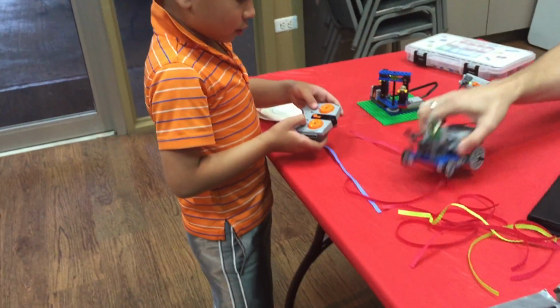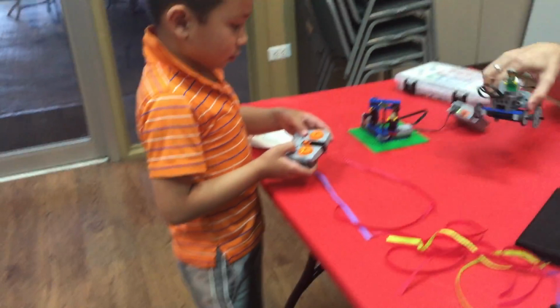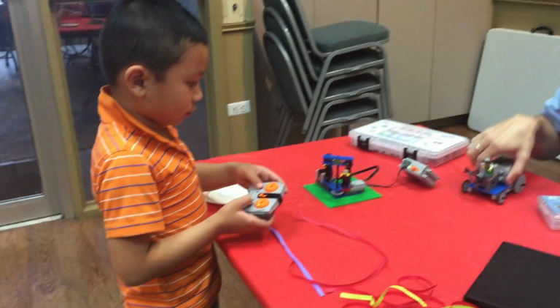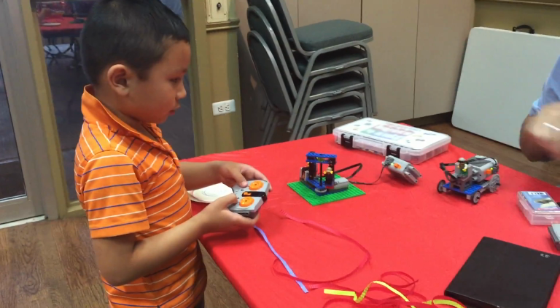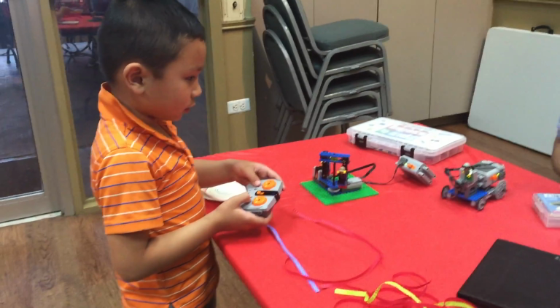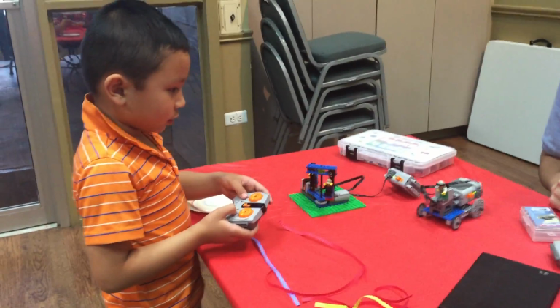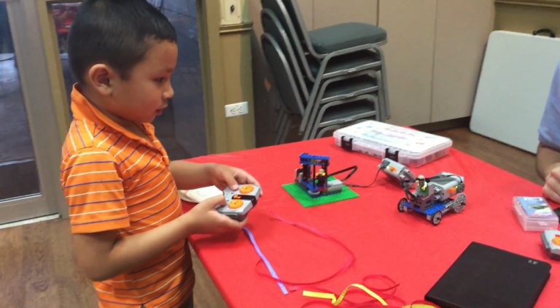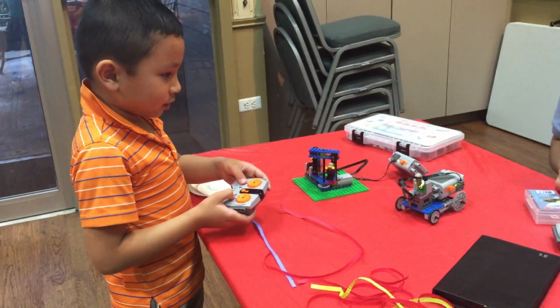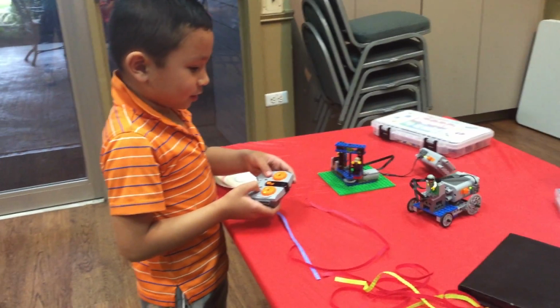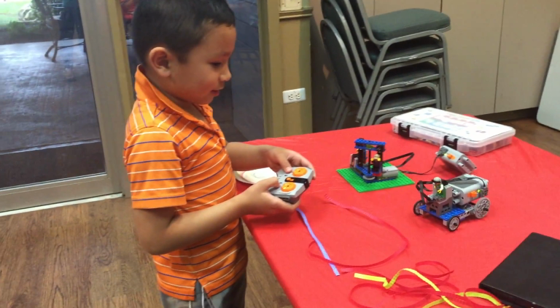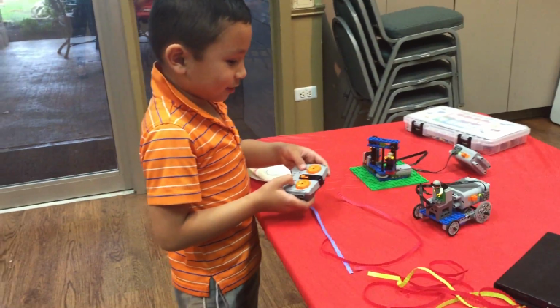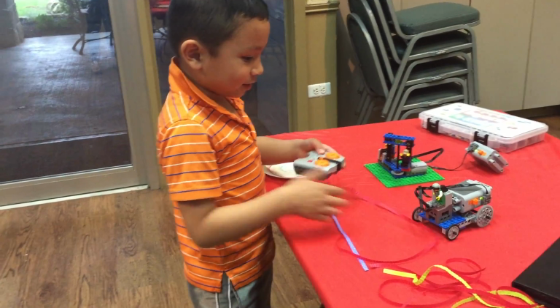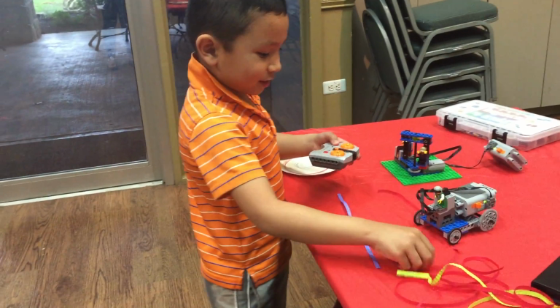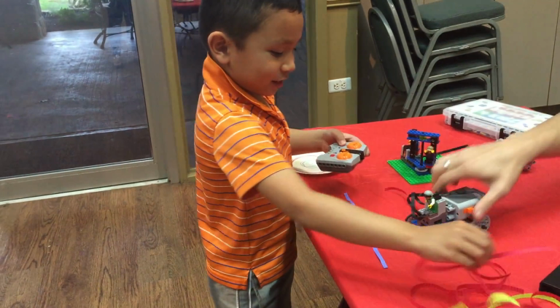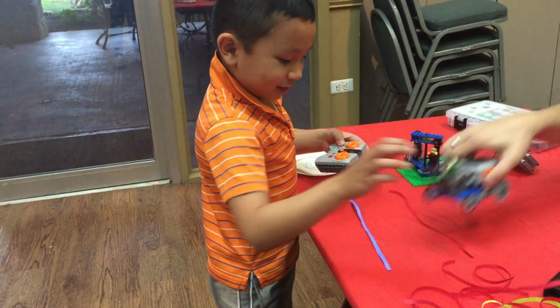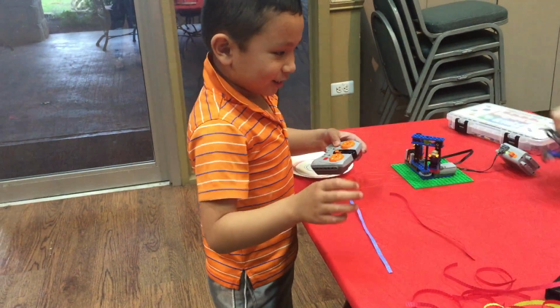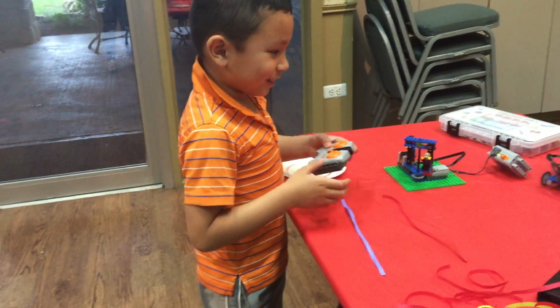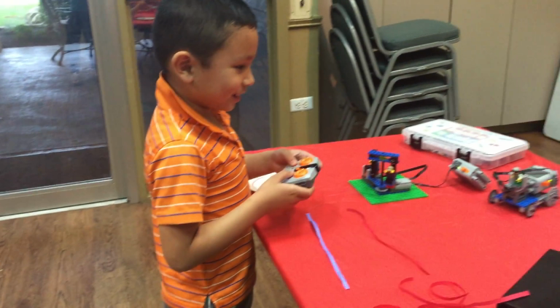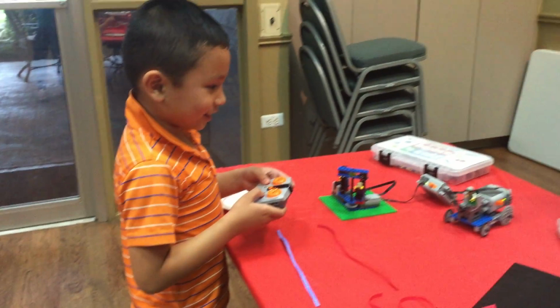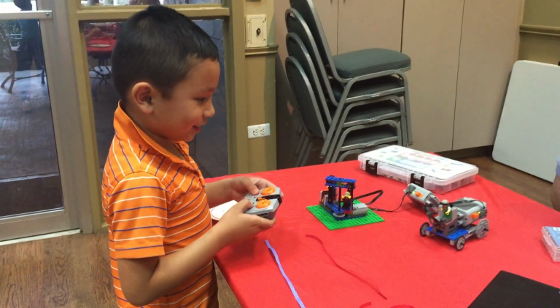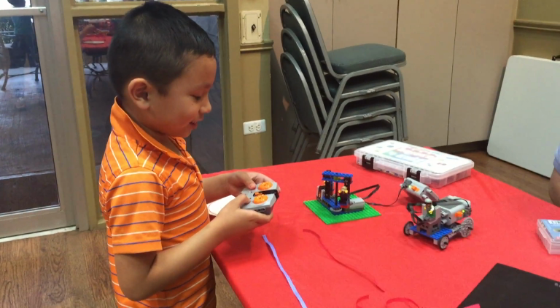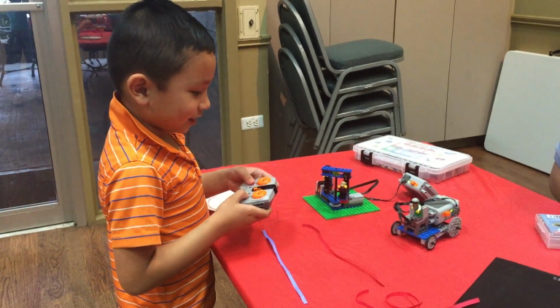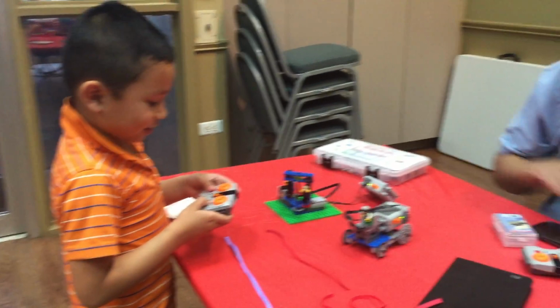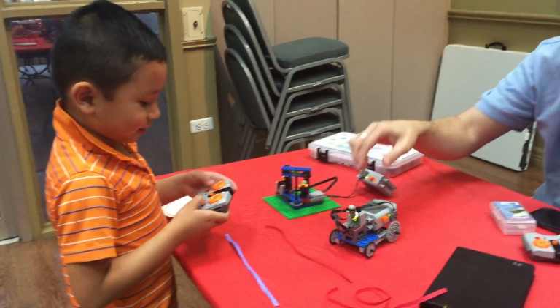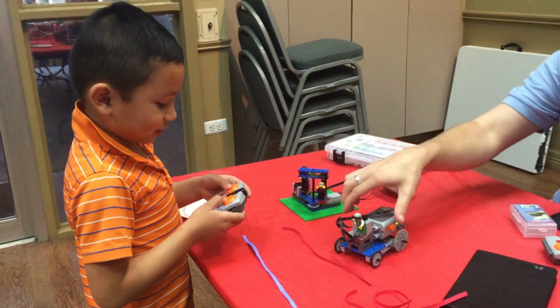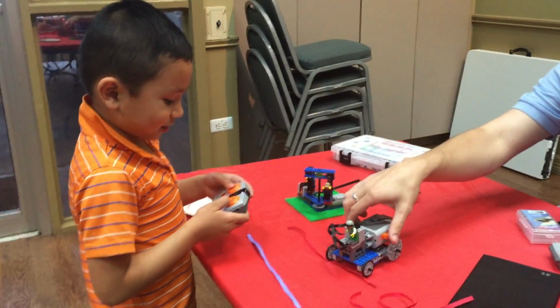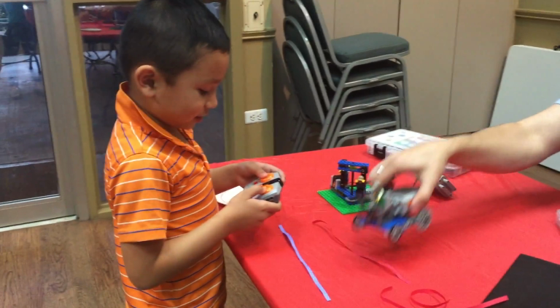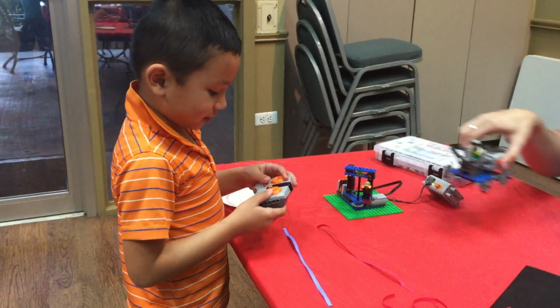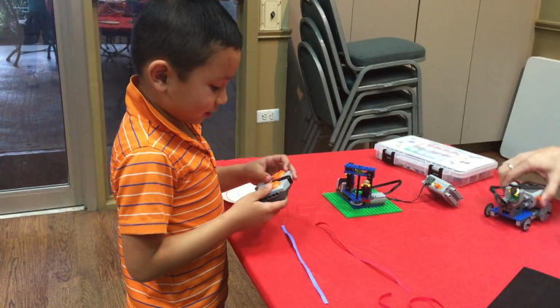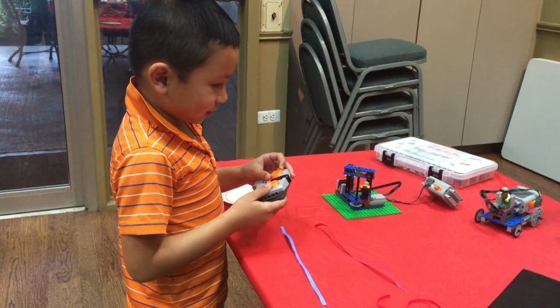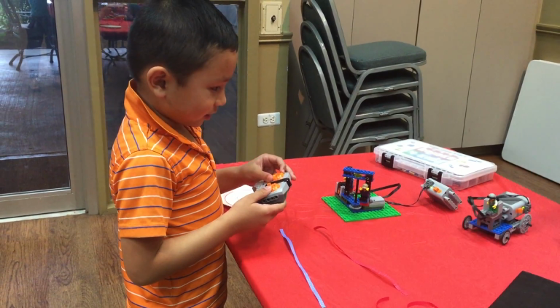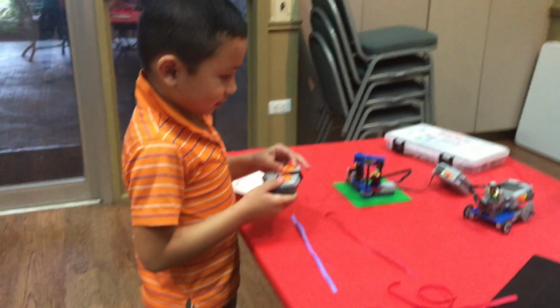It looks like a really chubby one. Really chubby what? Rat. I think it's what it is.